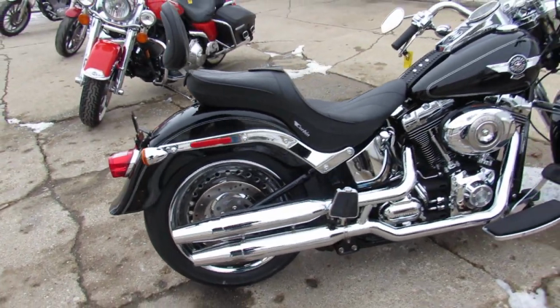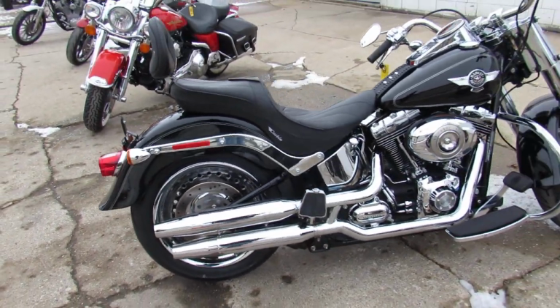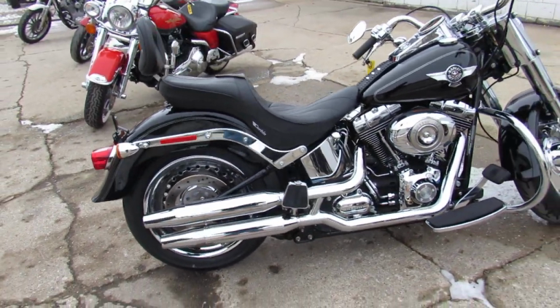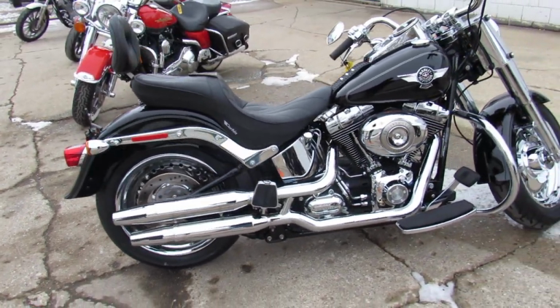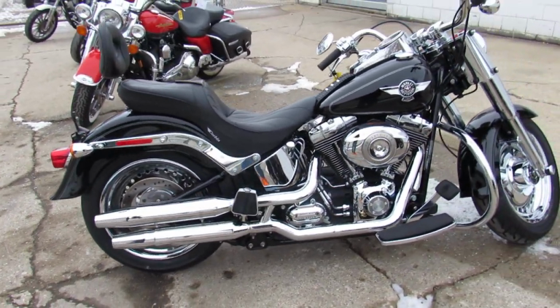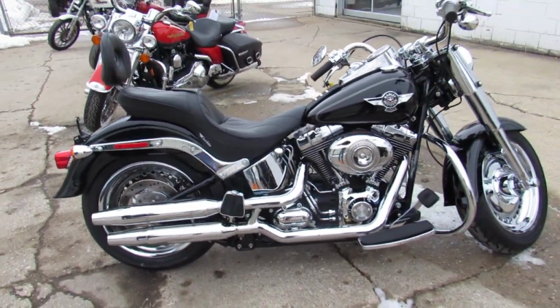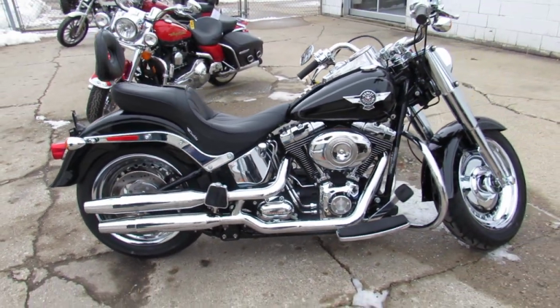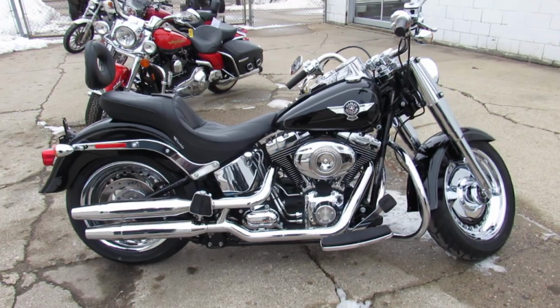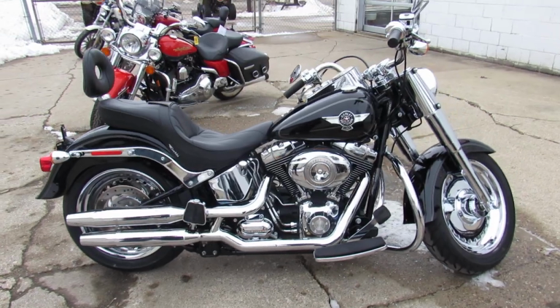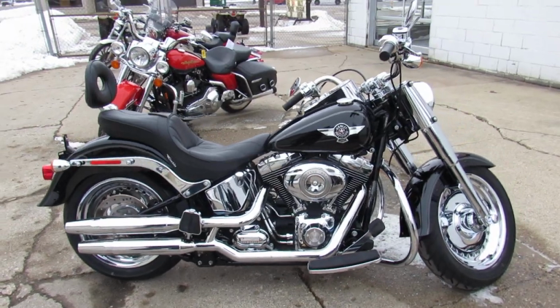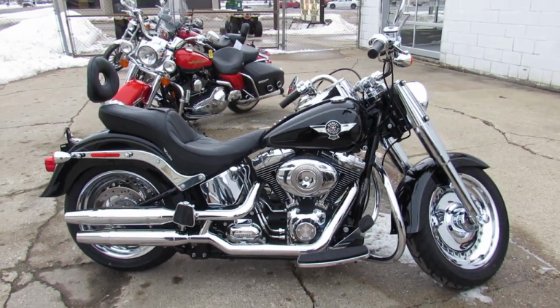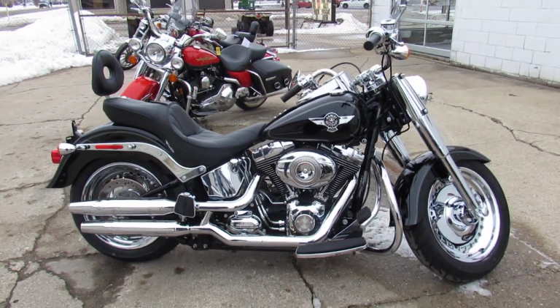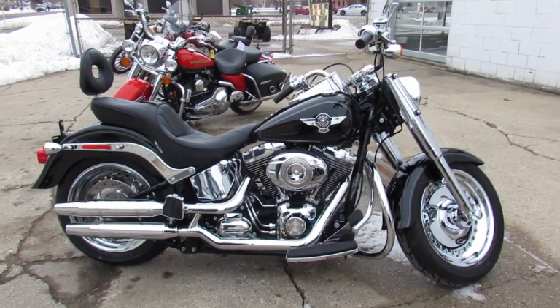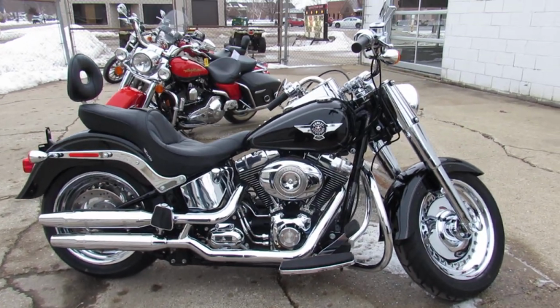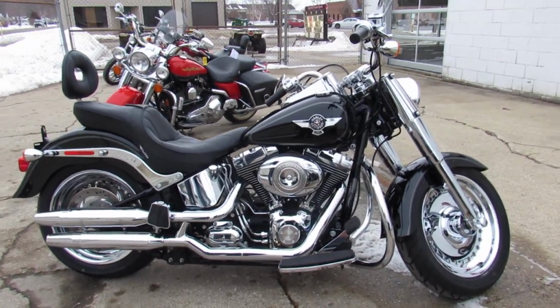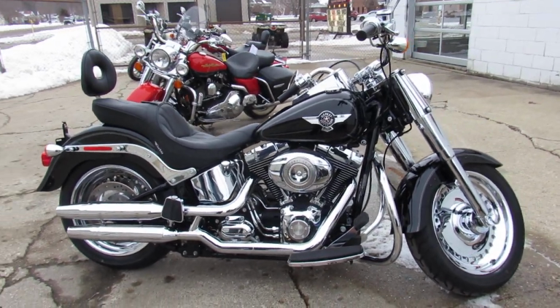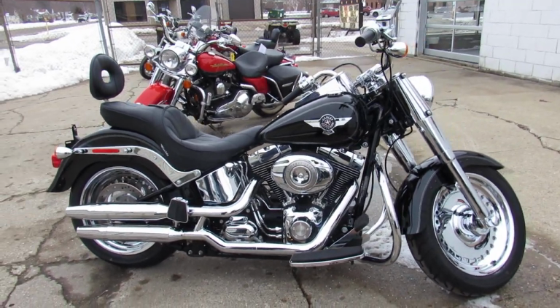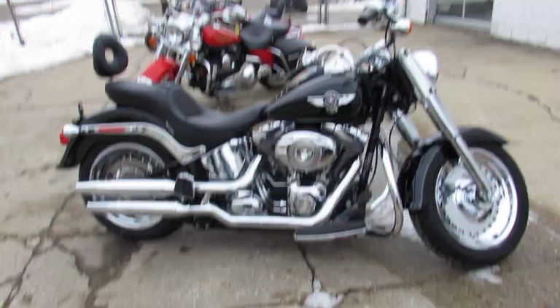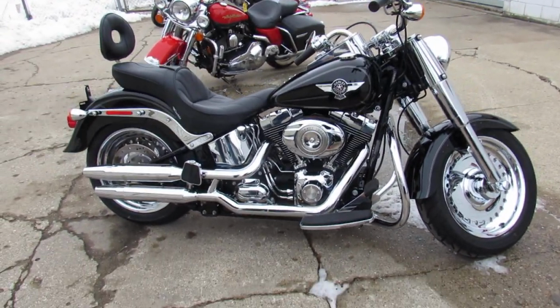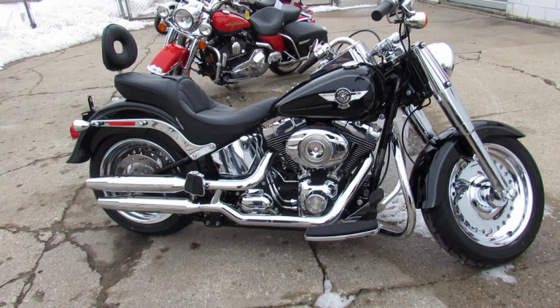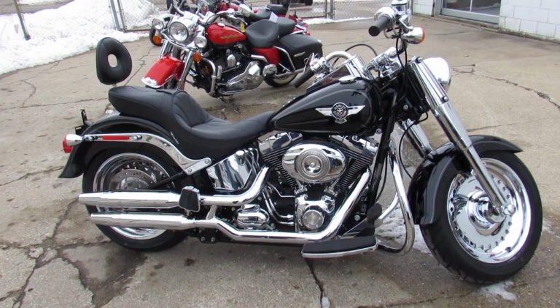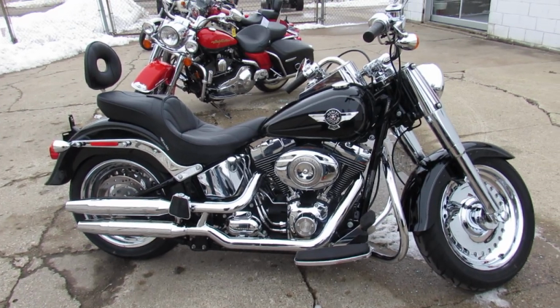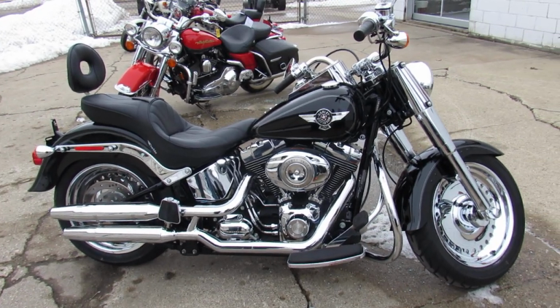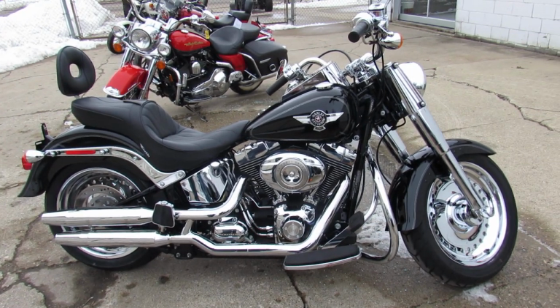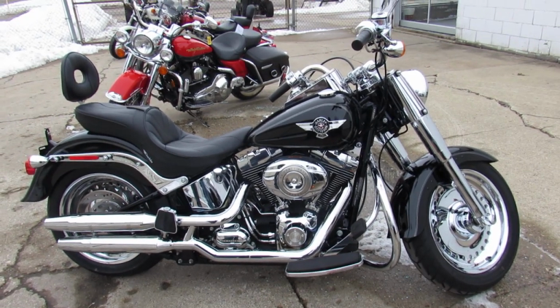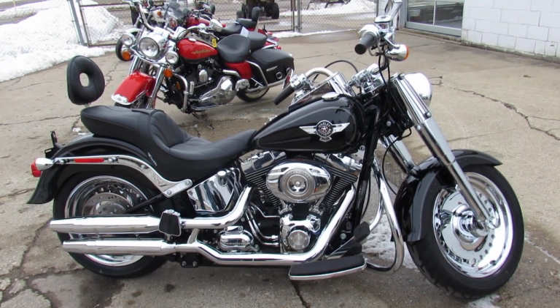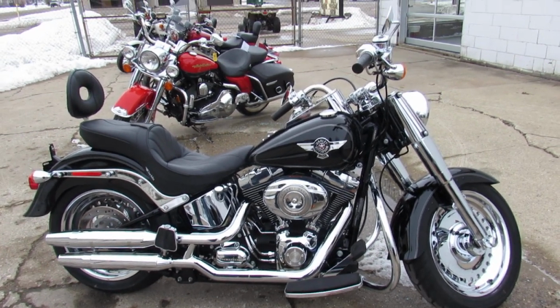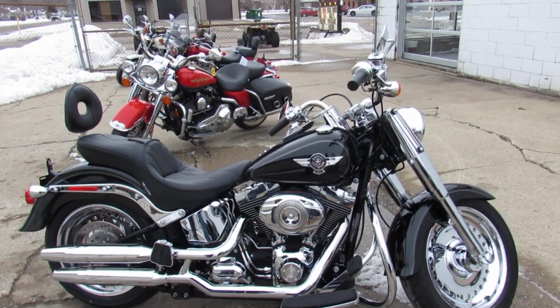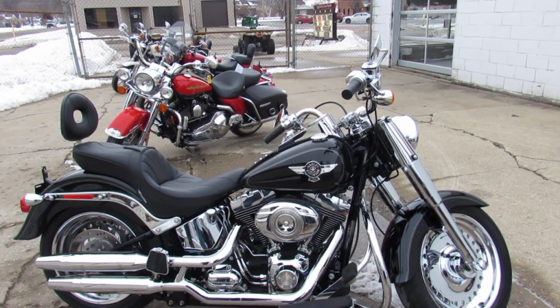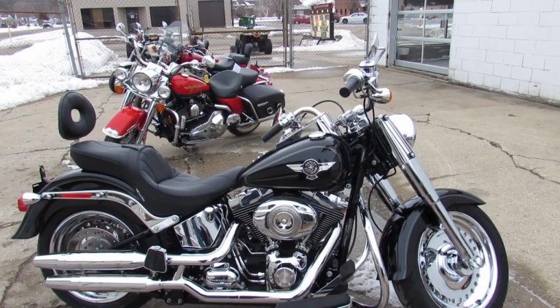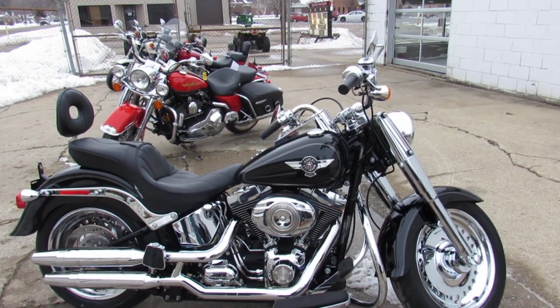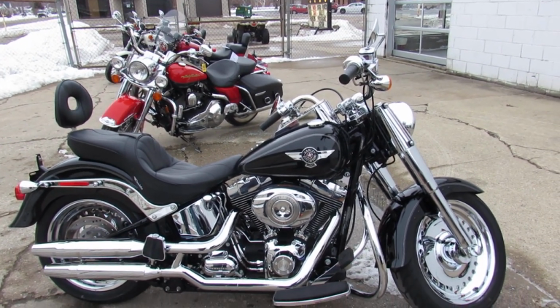2011 Fat Boy, under 3,000 miles. Guaranteed financing, leasing programs, layaway programs. Your trades are always welcome. Give us a call, we'll get it done — 810-648-9500.